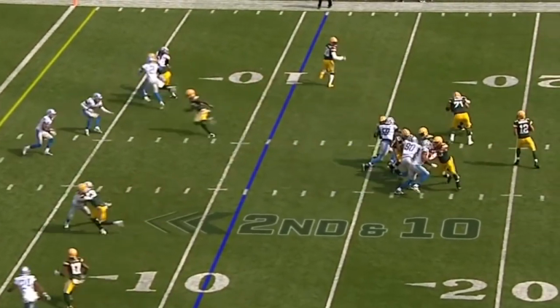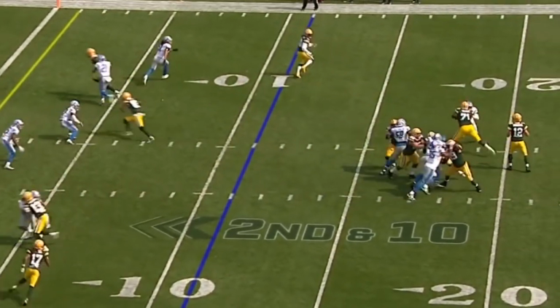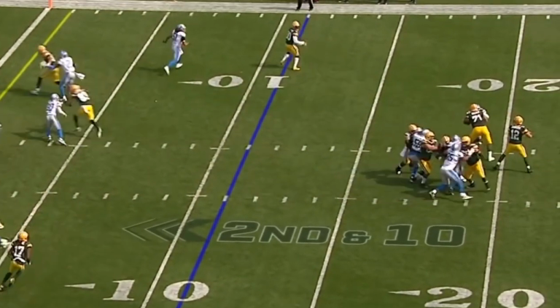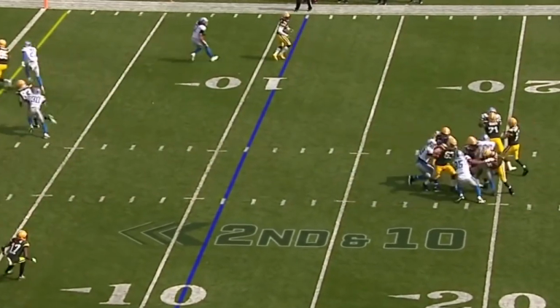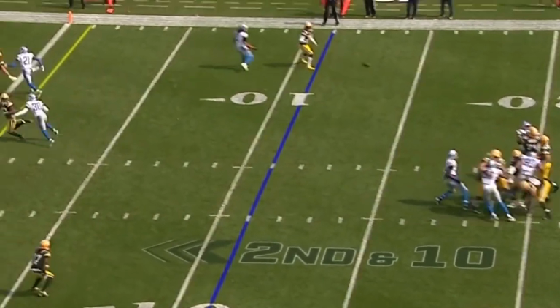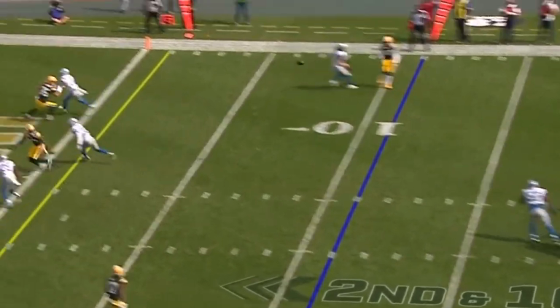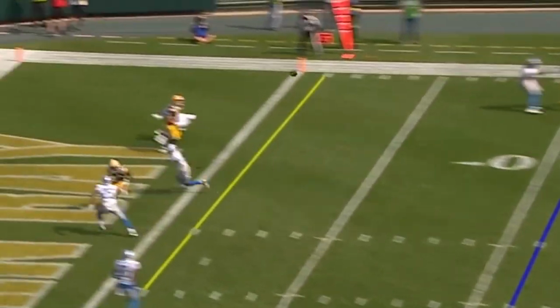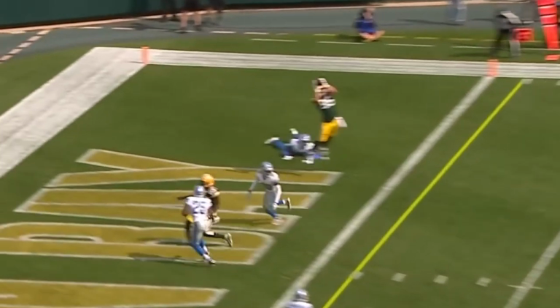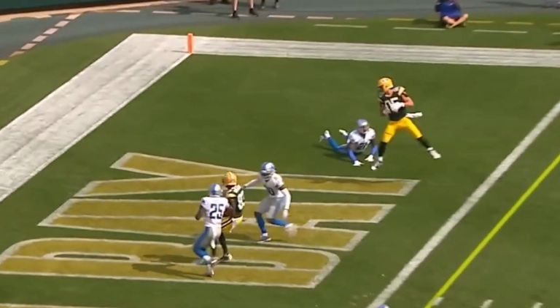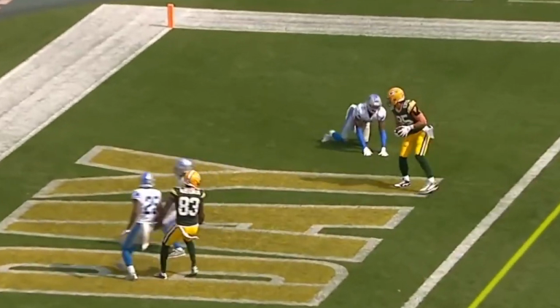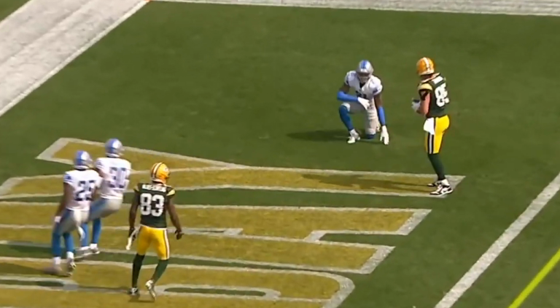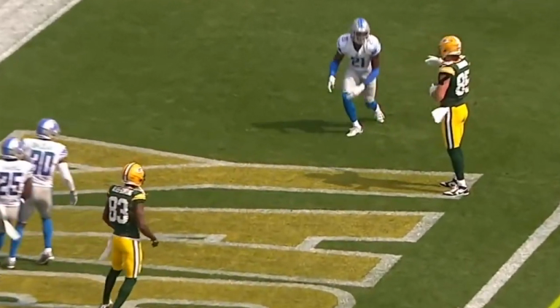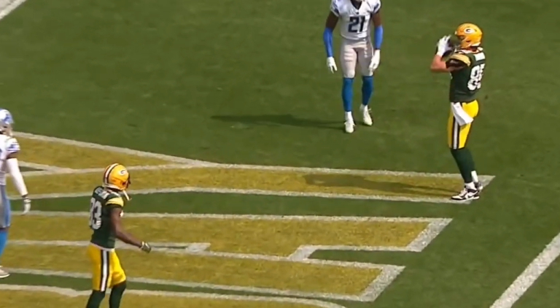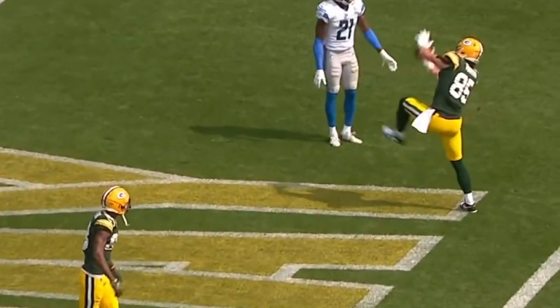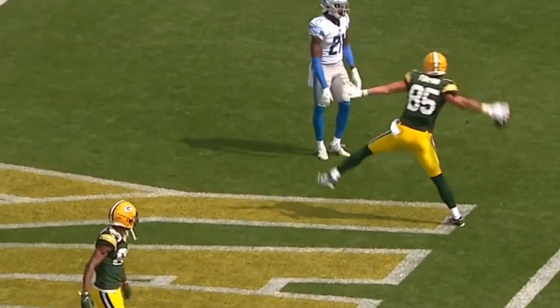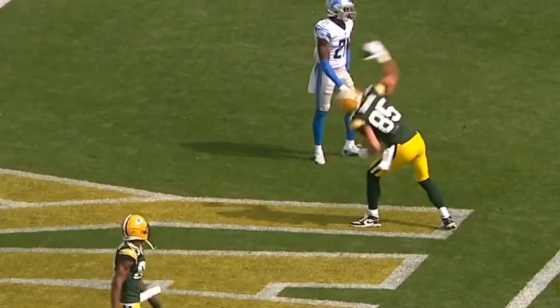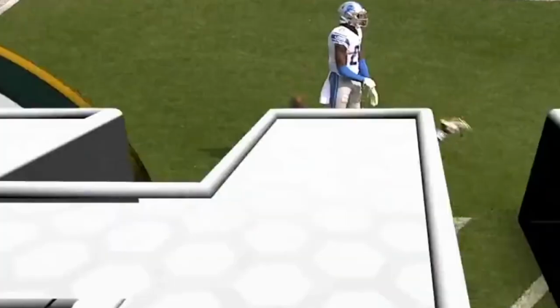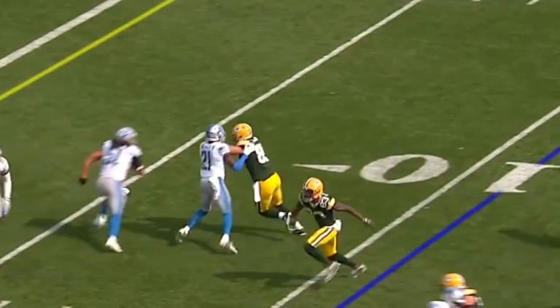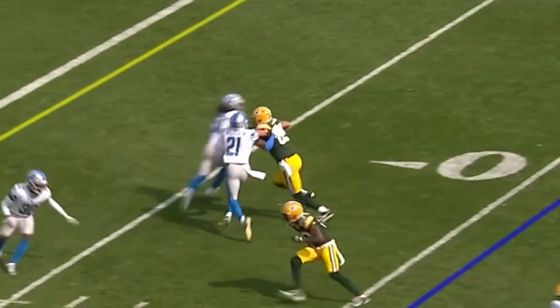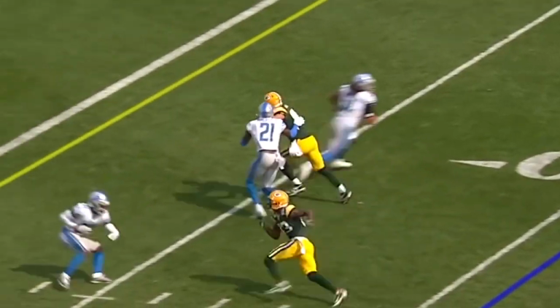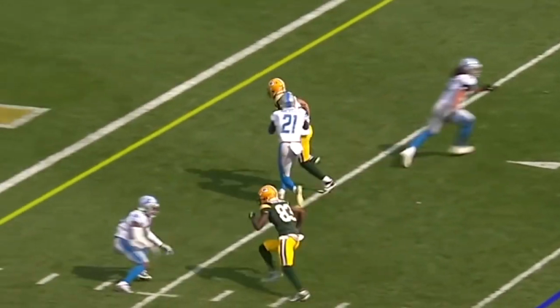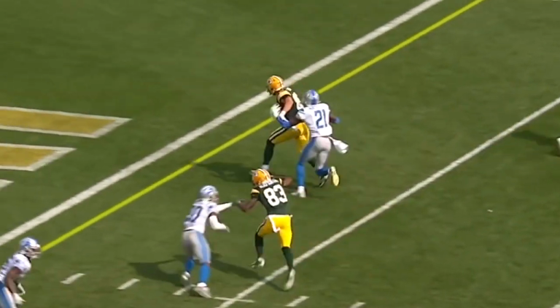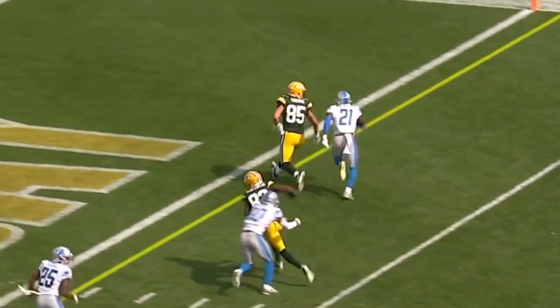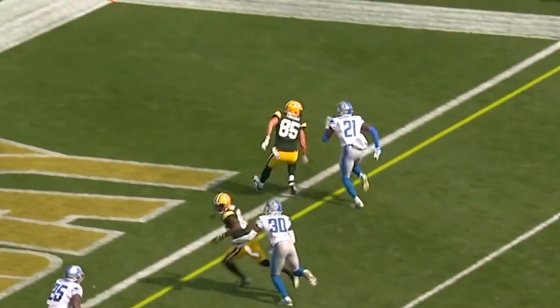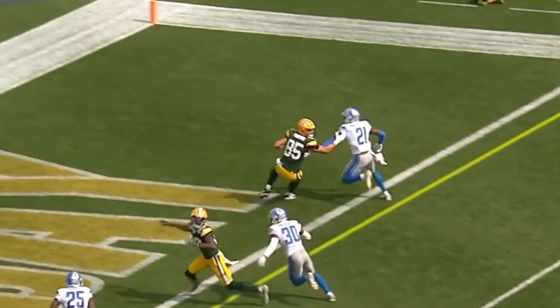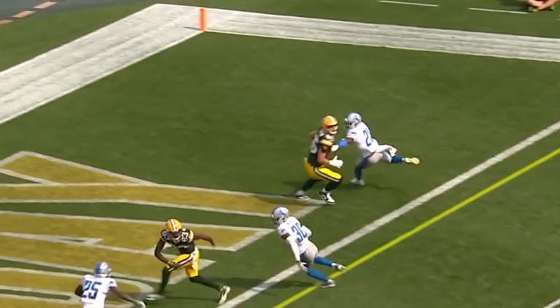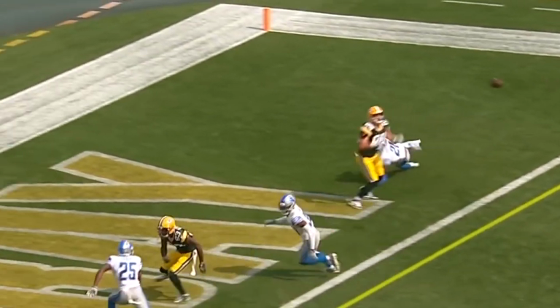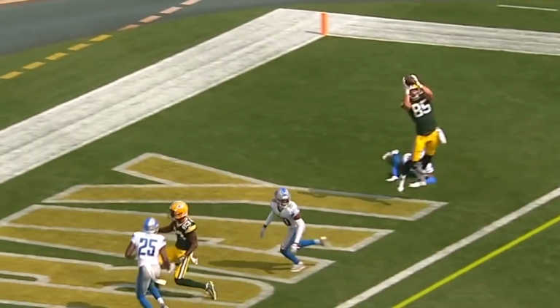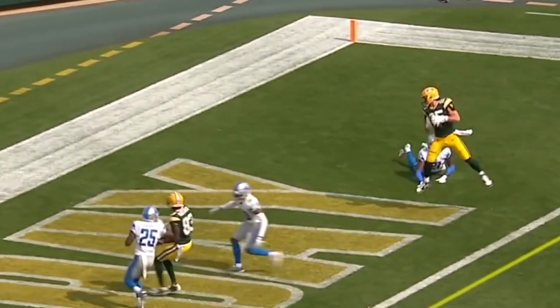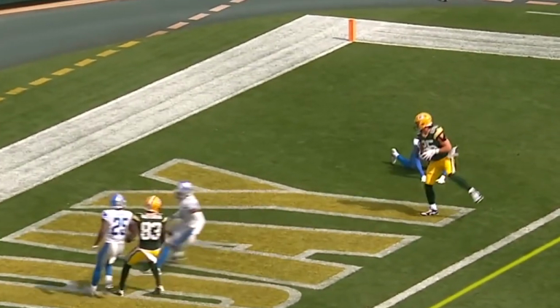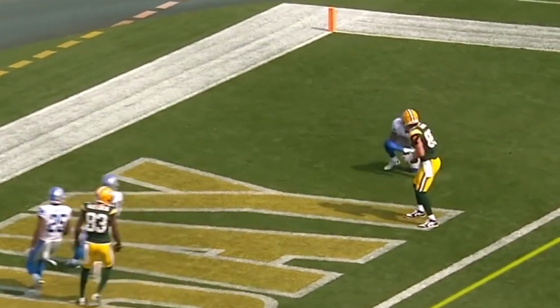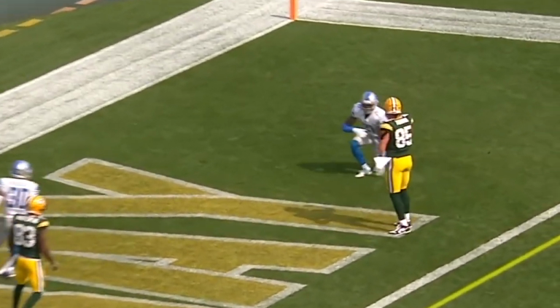Time for Rodgers, end zone throw — touchdown, Packers! And what that means is he's going to run to that back pylon, stop, put on the brakes.